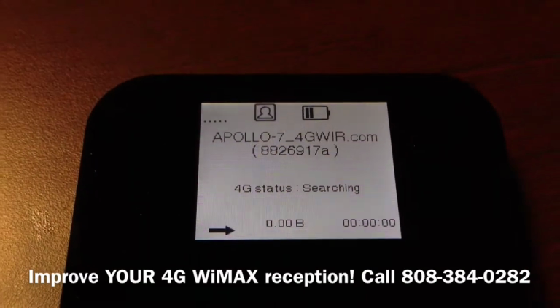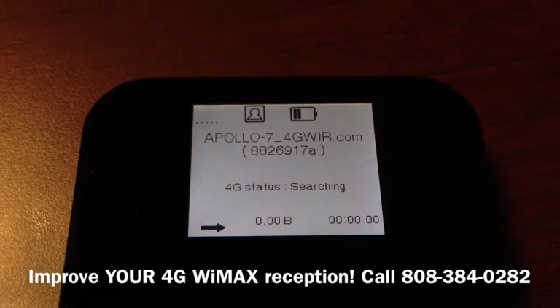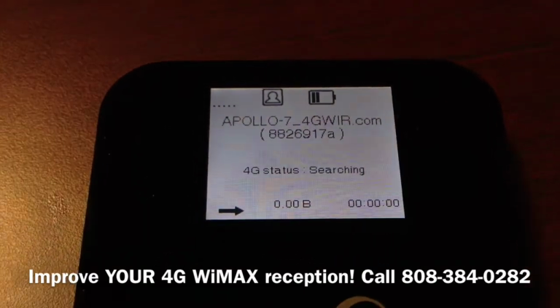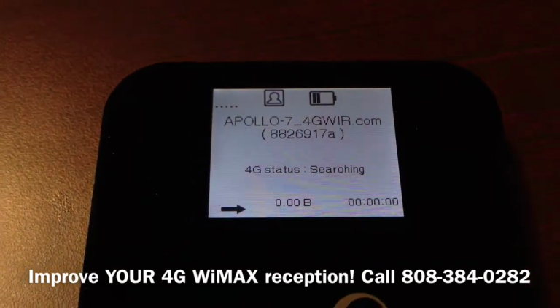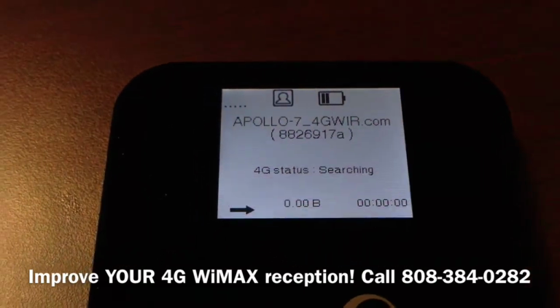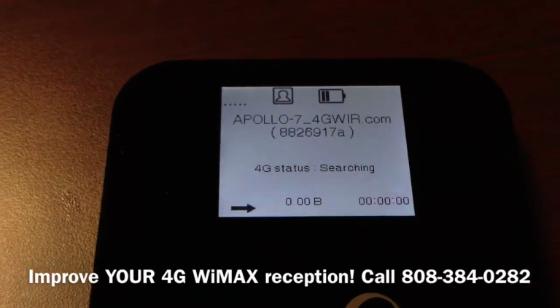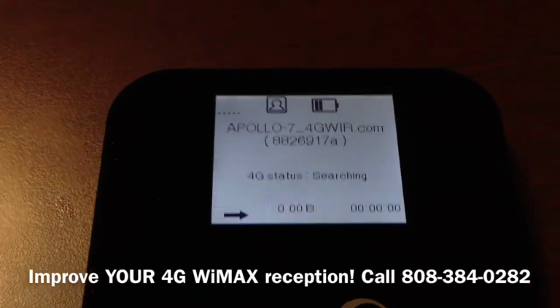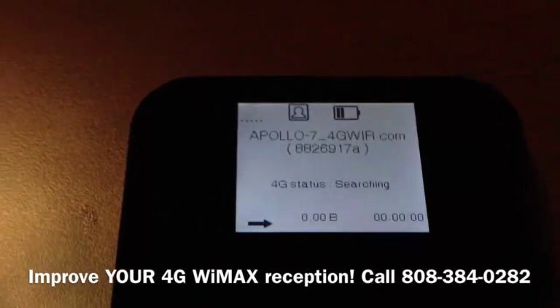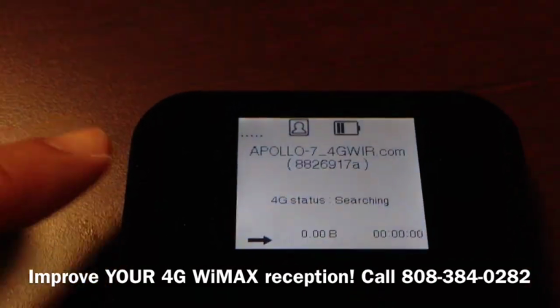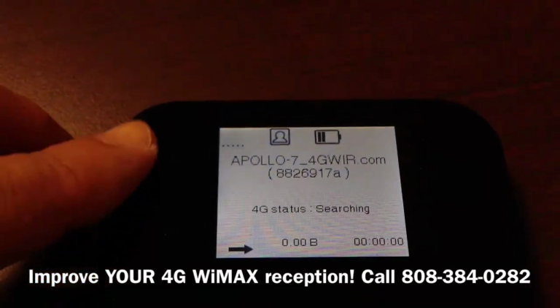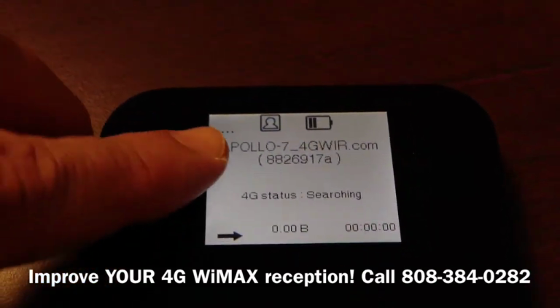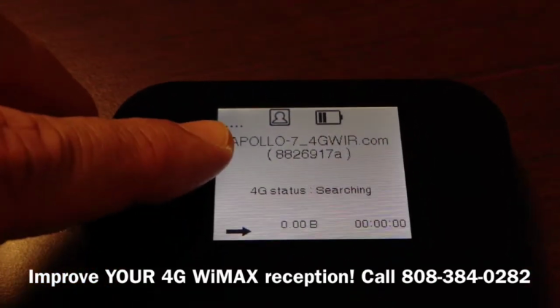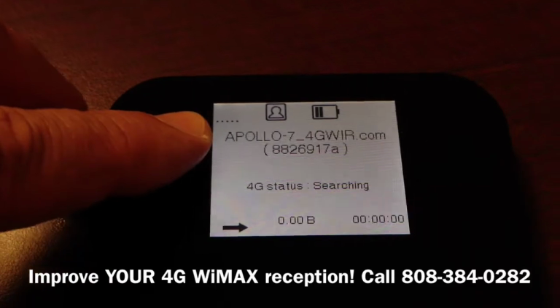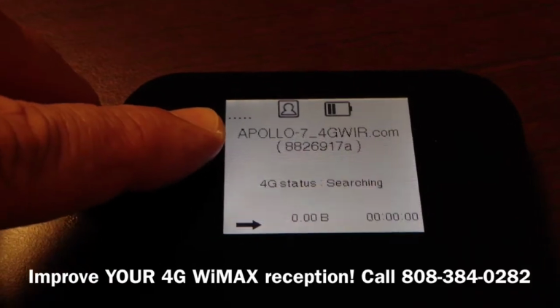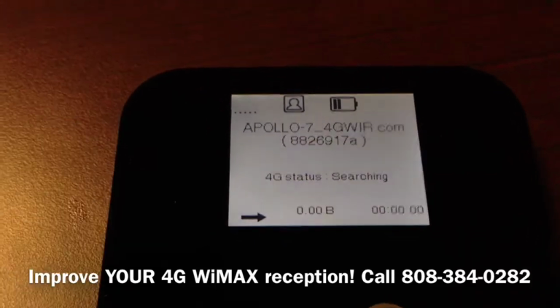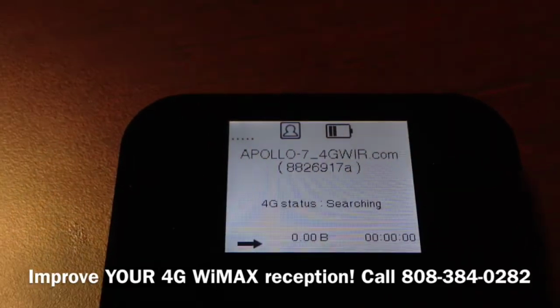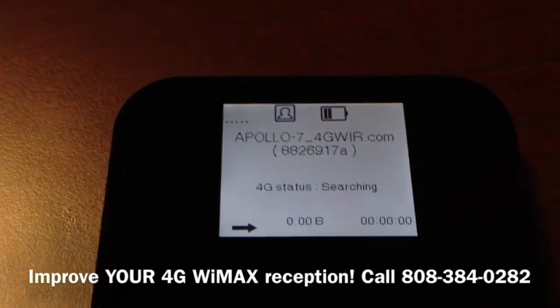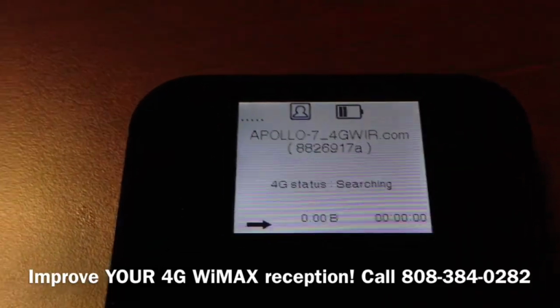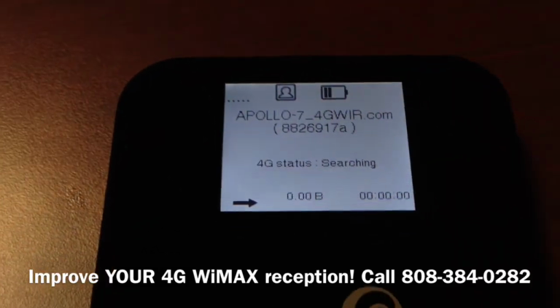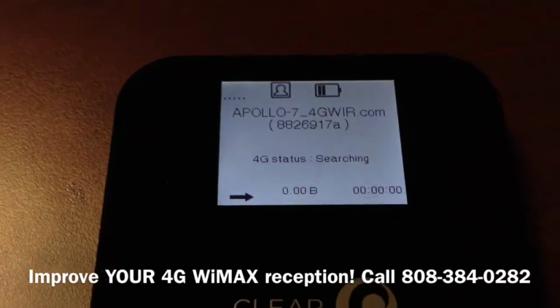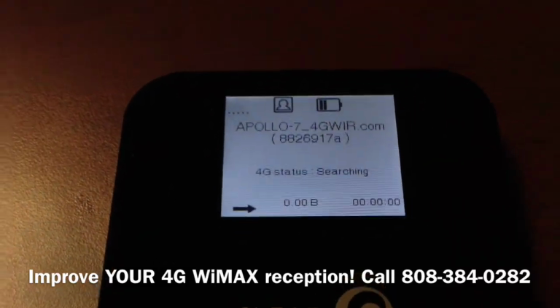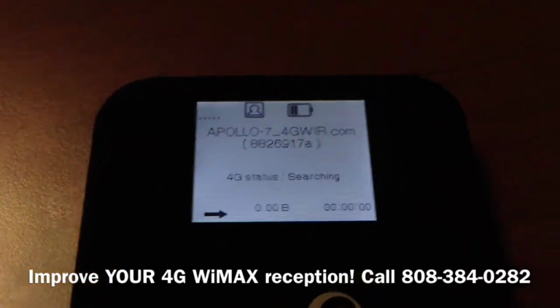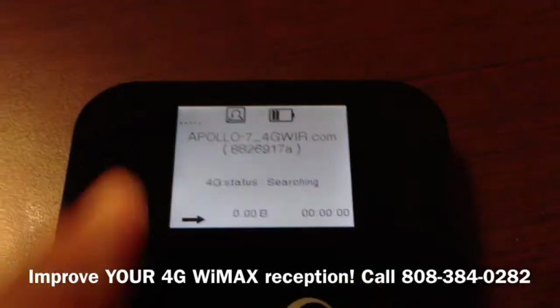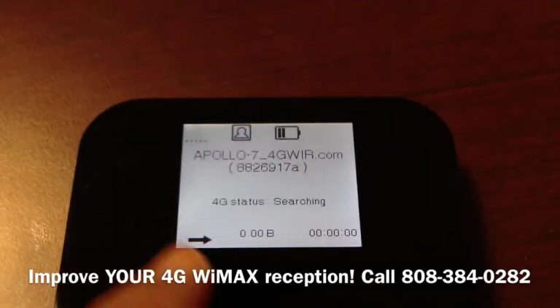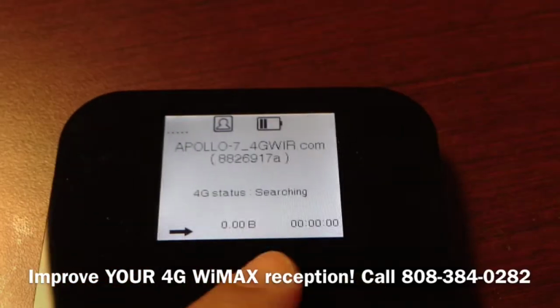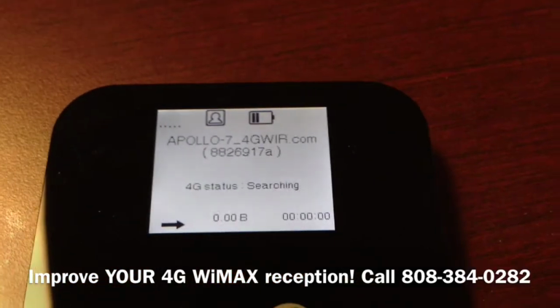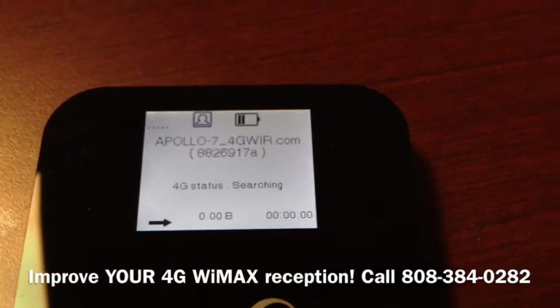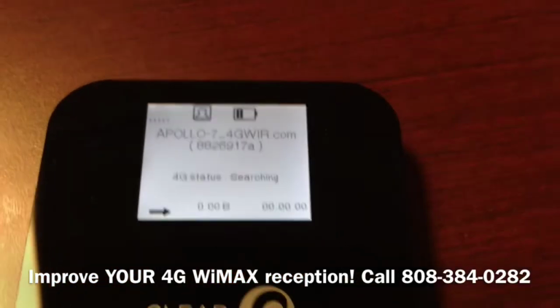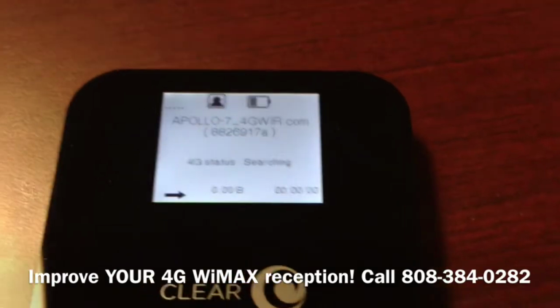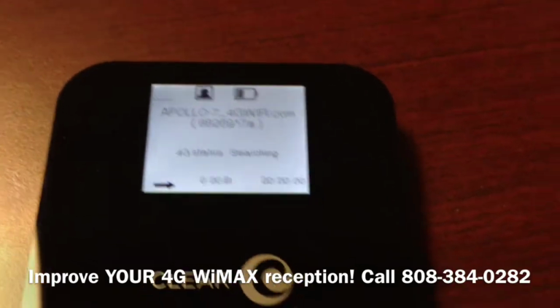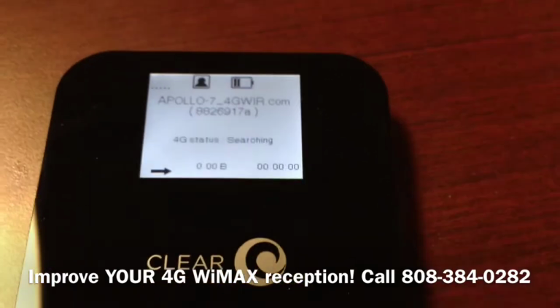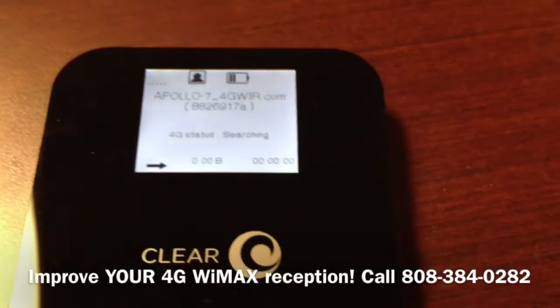You'll notice that there is no signal. The signal would normally be showing right here in the corner. No signal, no connection, and of course the 4G status is just searching. It can't see anything in this room.